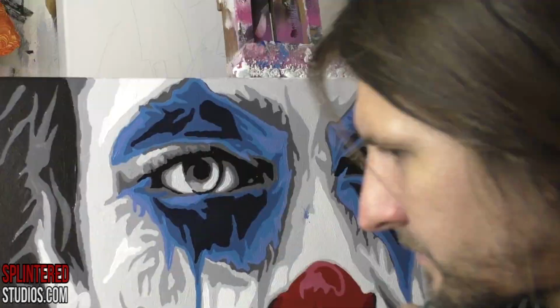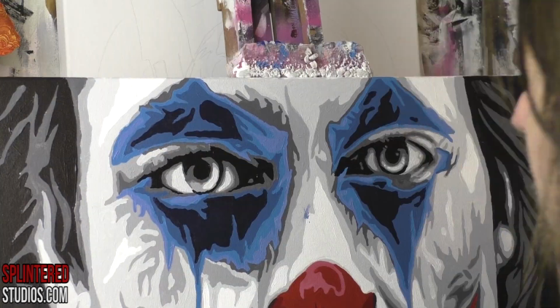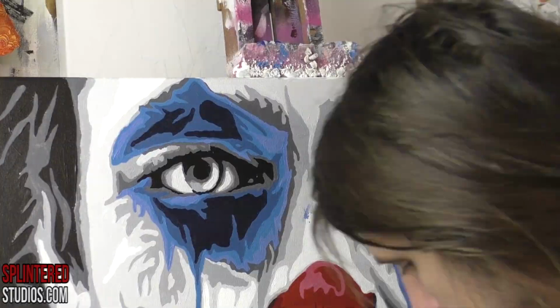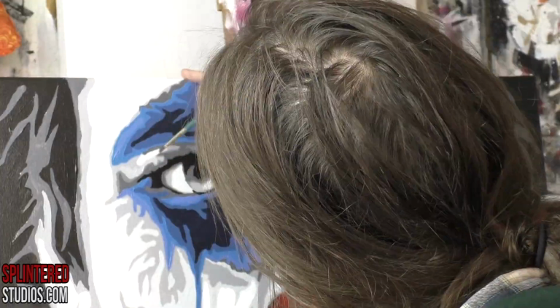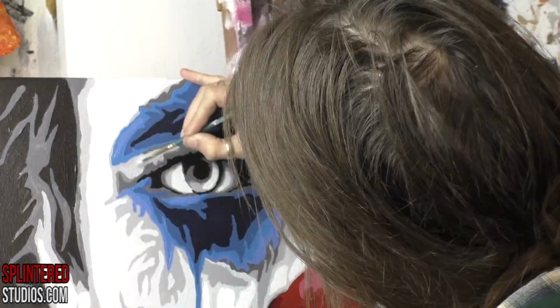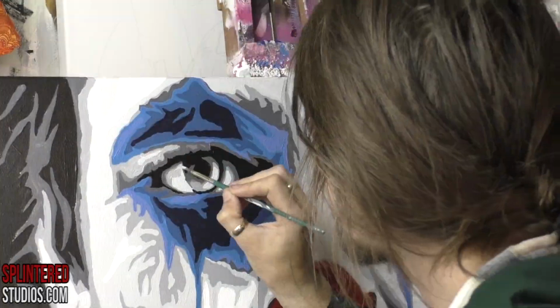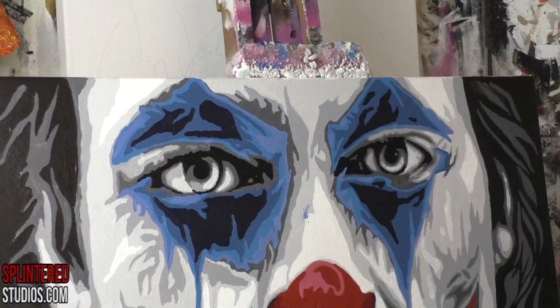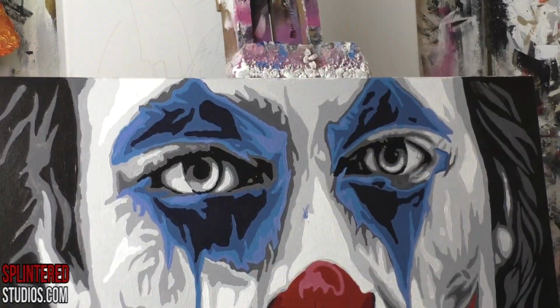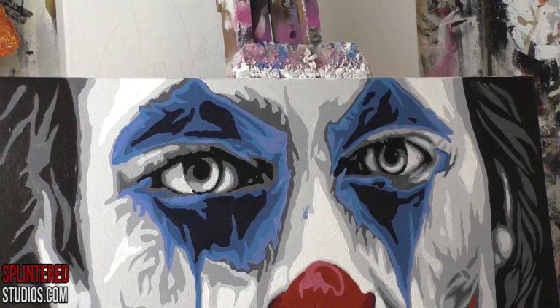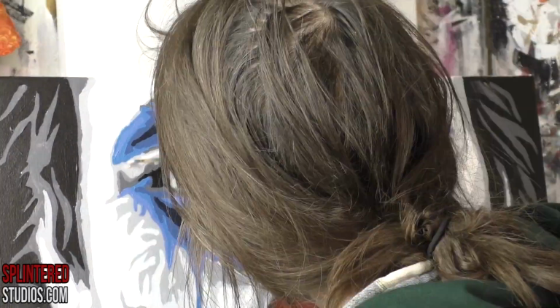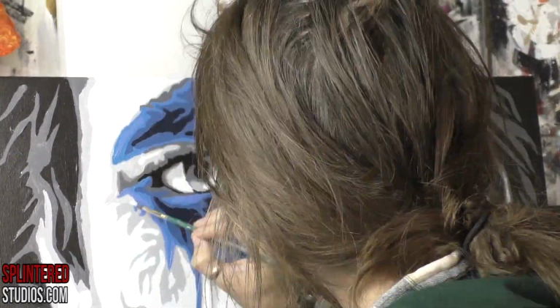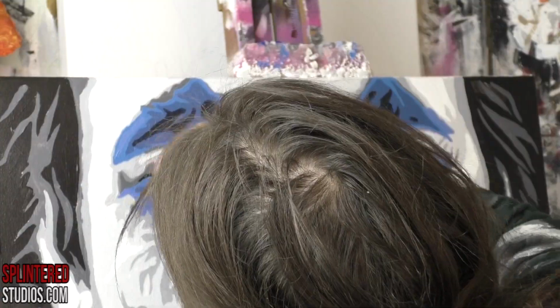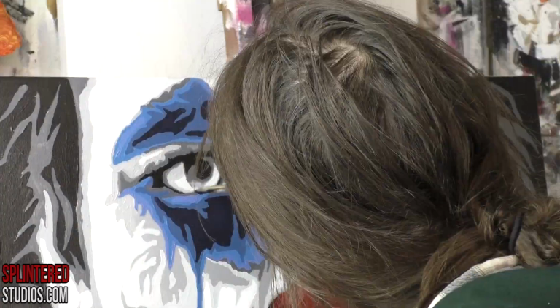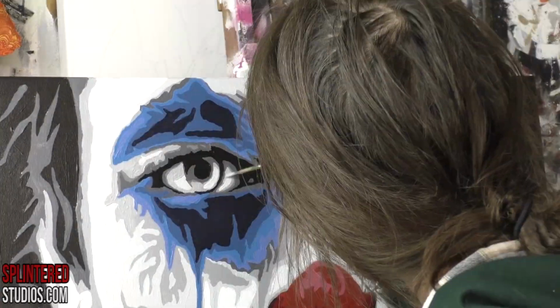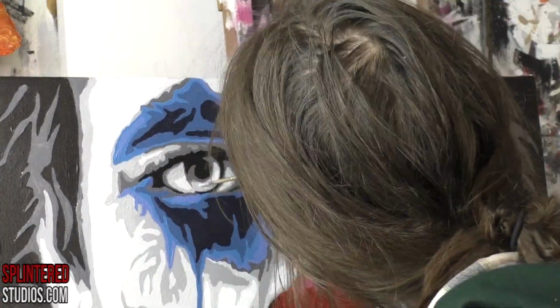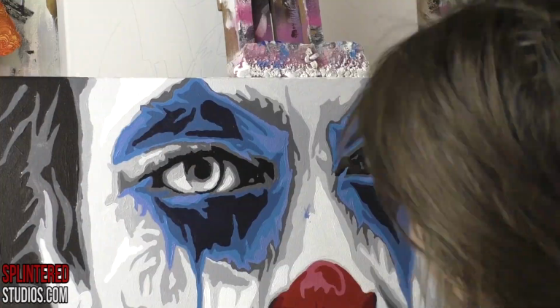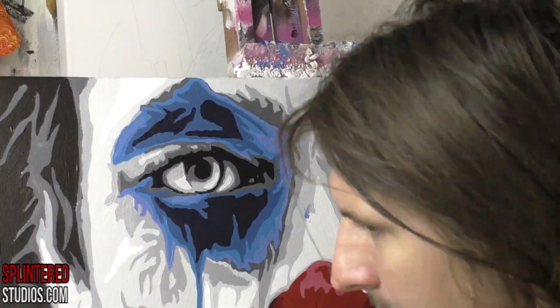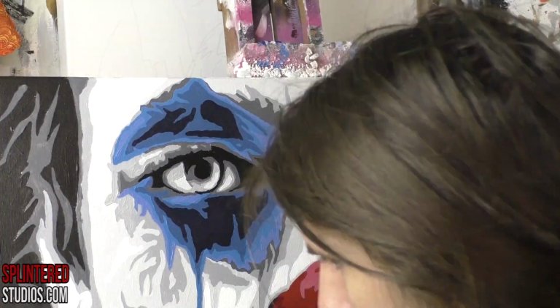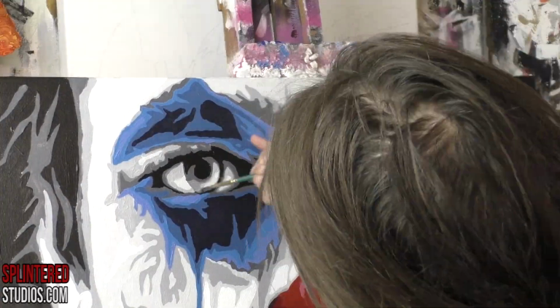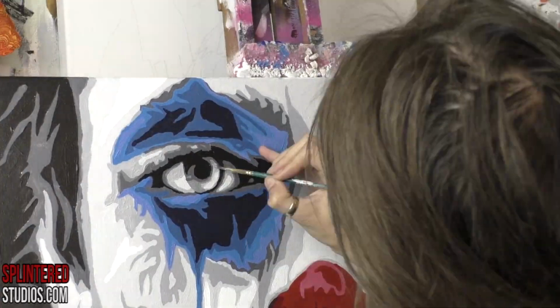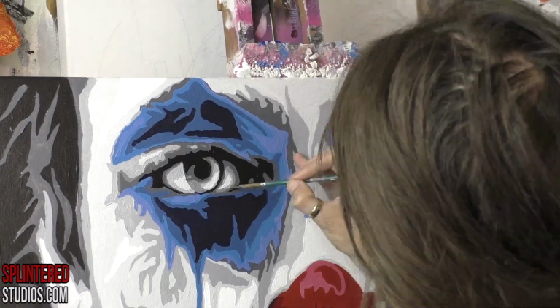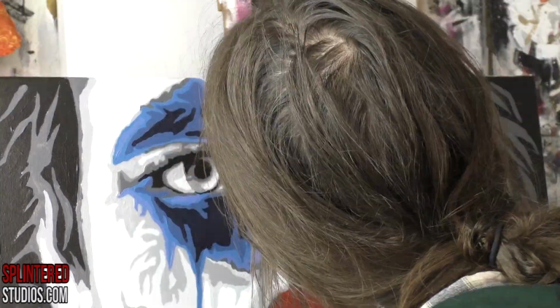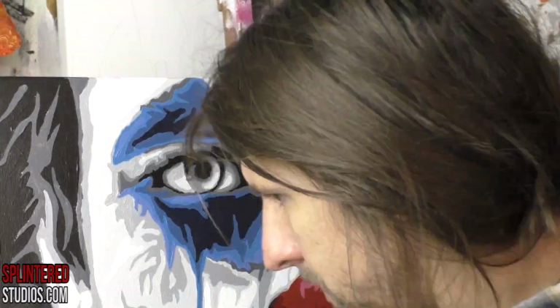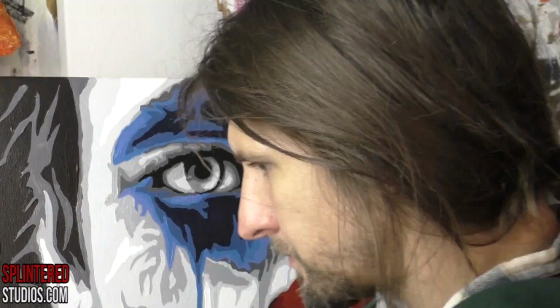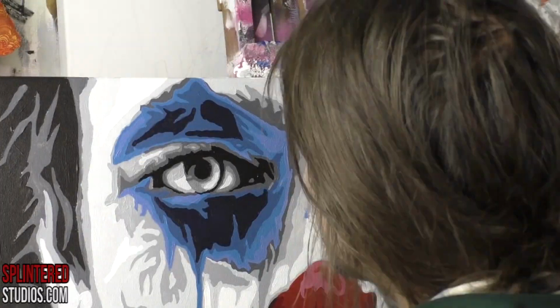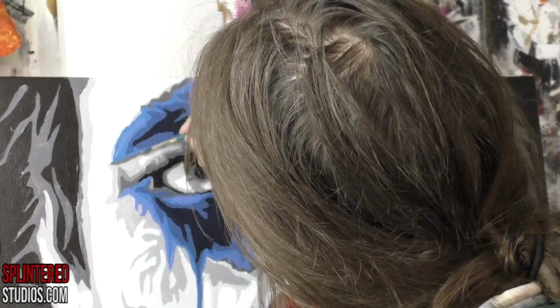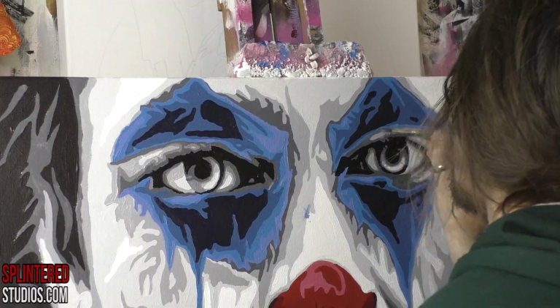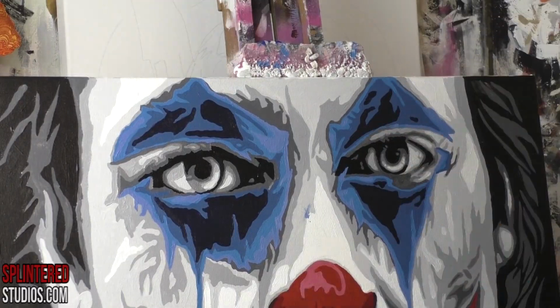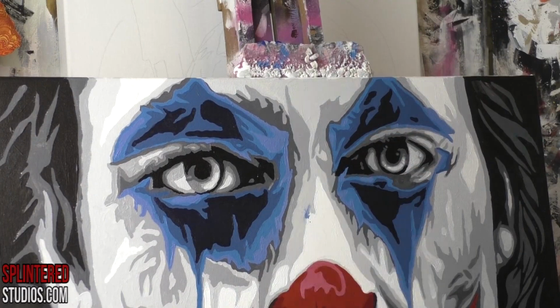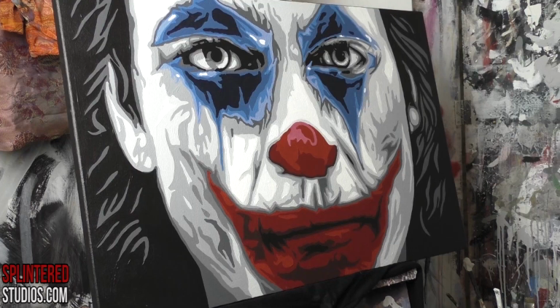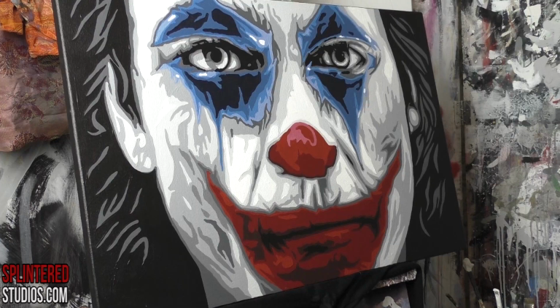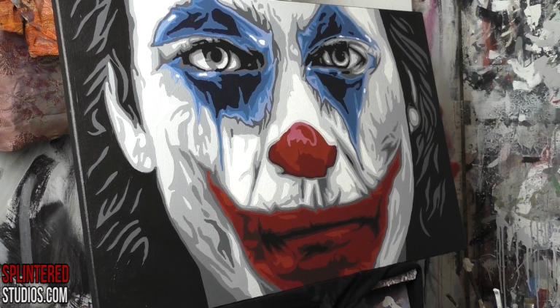I've been buggering about with these eyes for about a day — adding white, adding black, adding grey, just keep fixing the mistakes that I think are going to fix things.